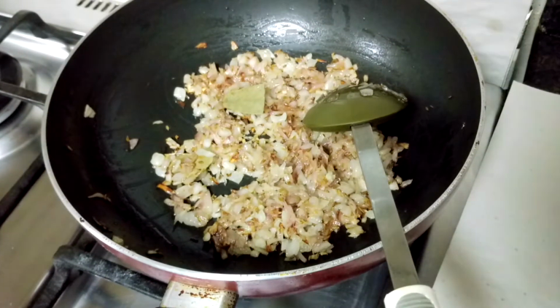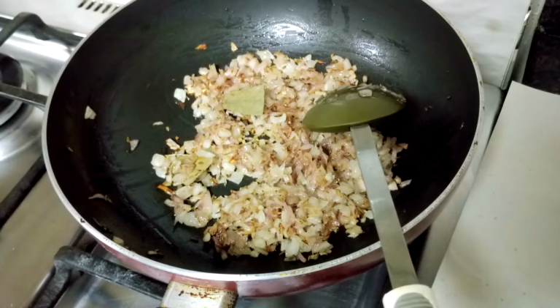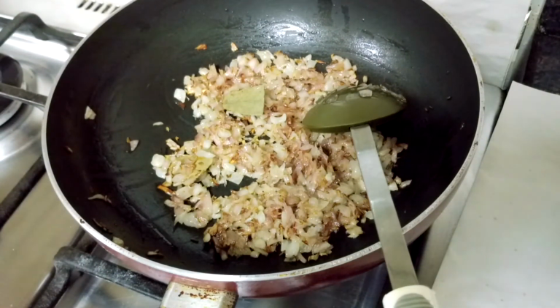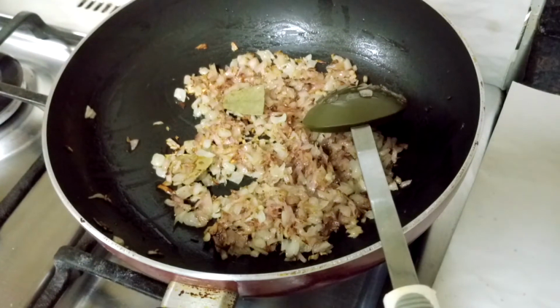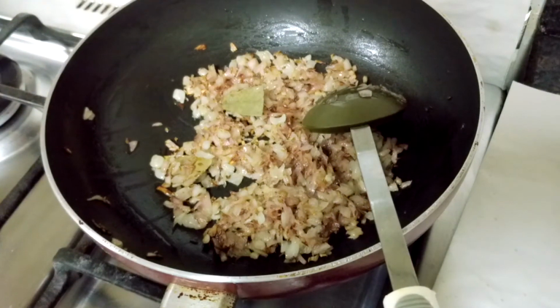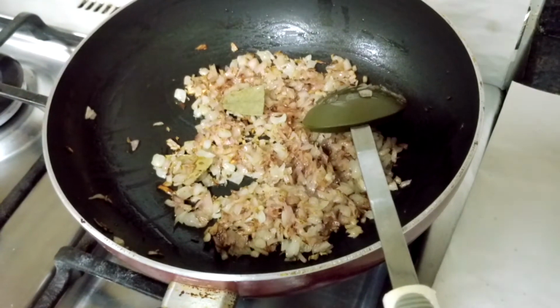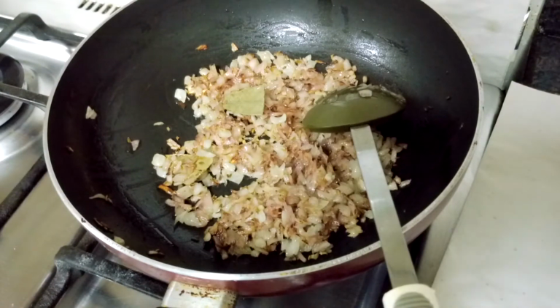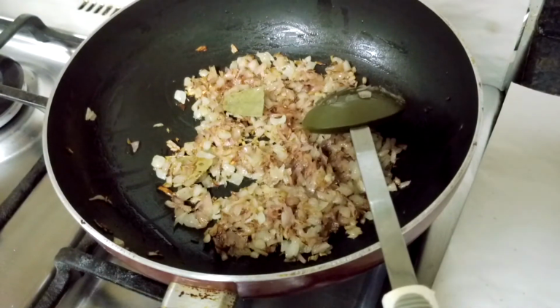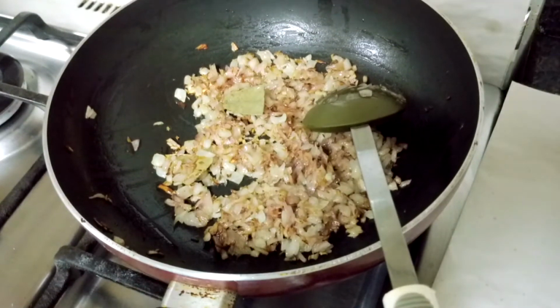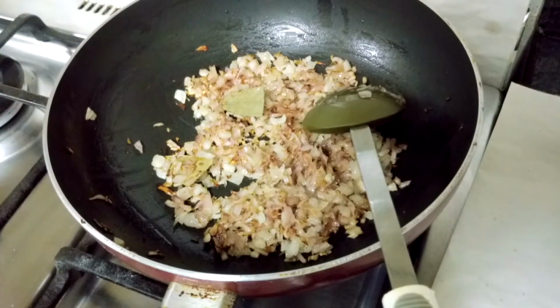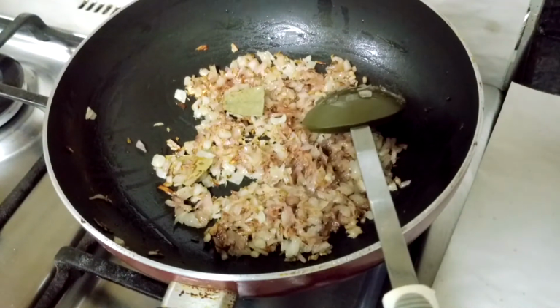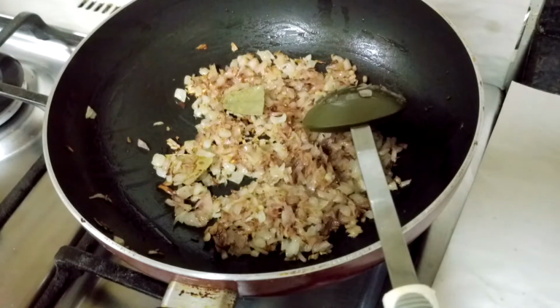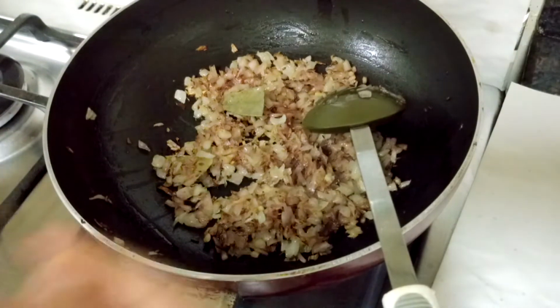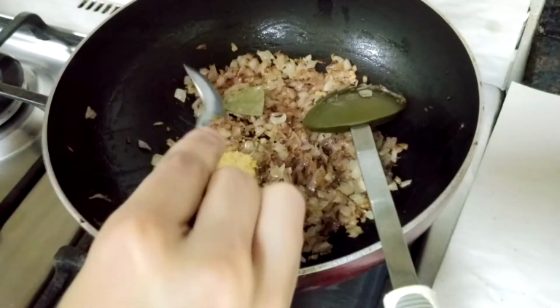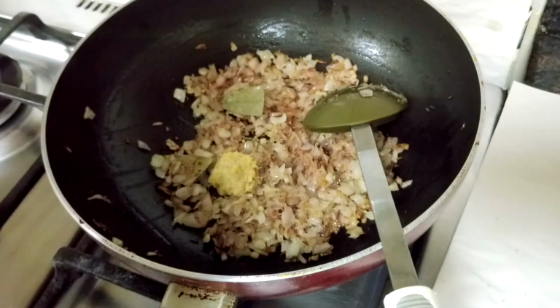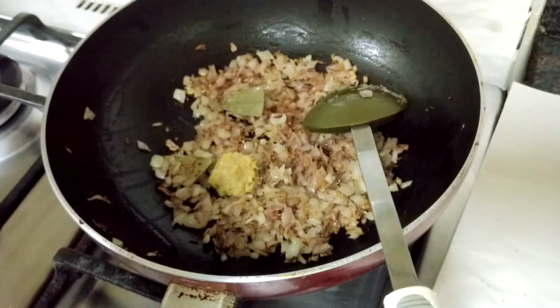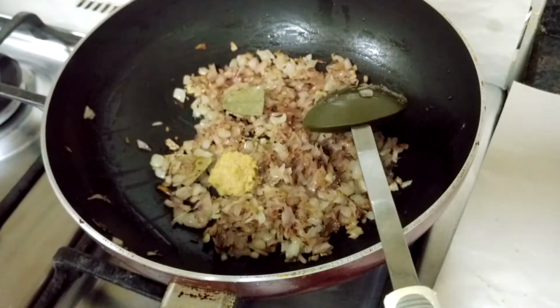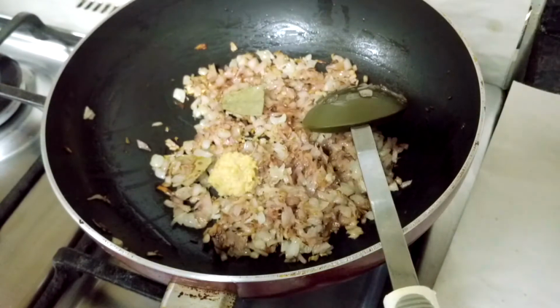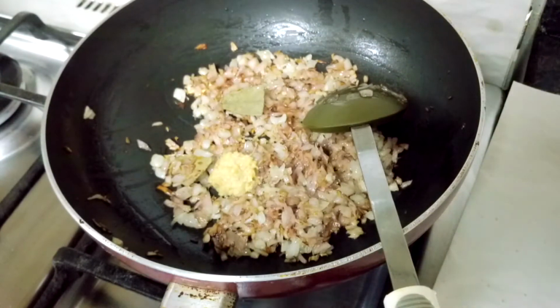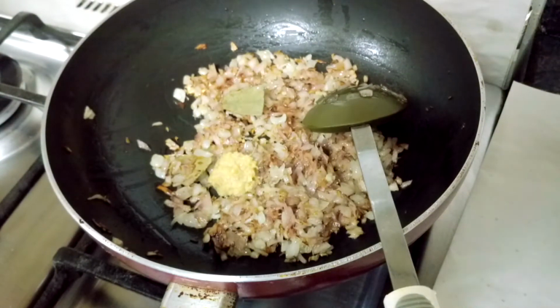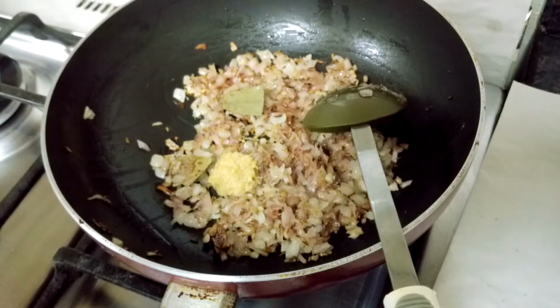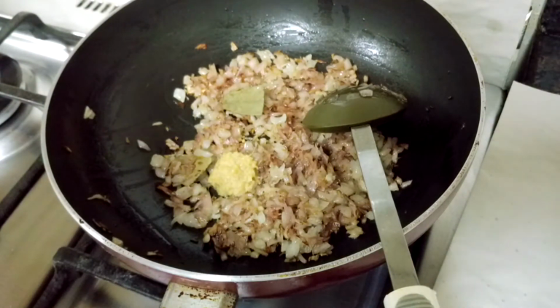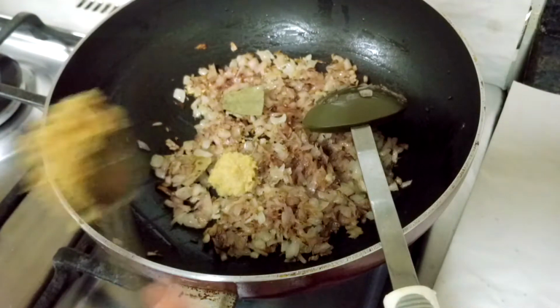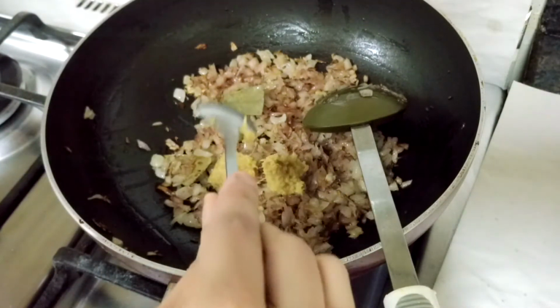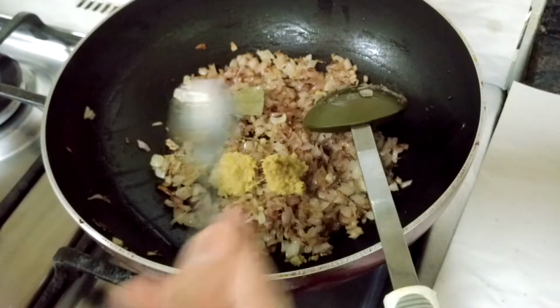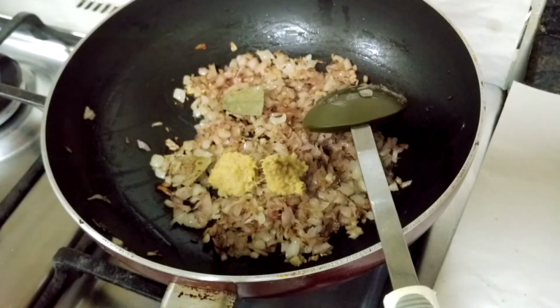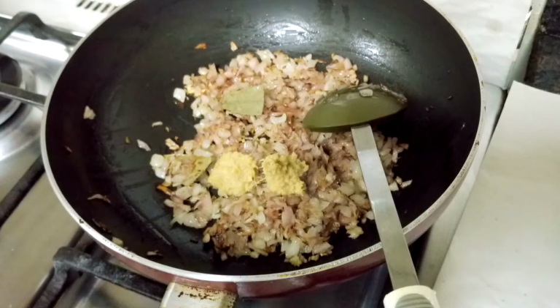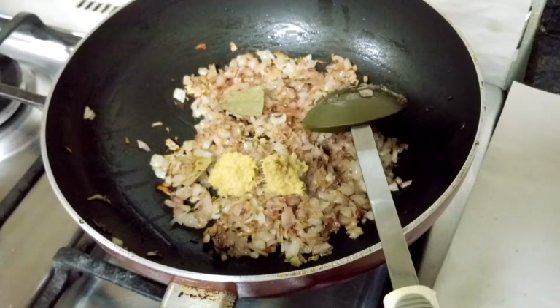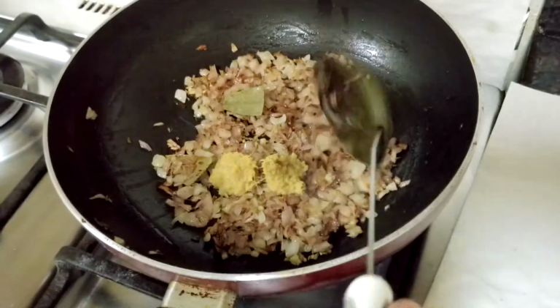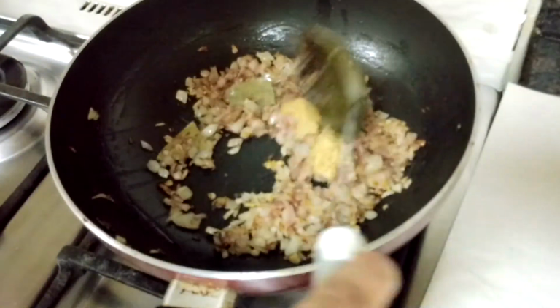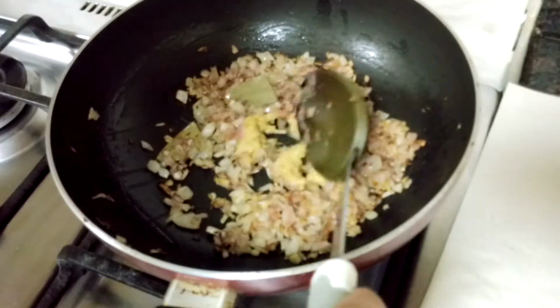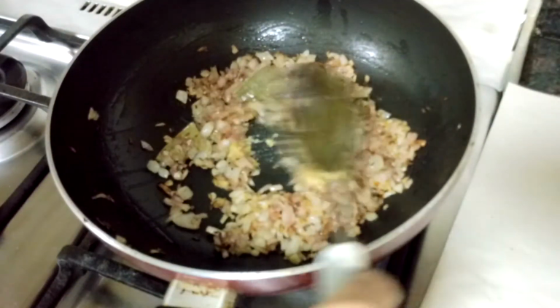The onion has turned transparent, so now I'll add ginger-garlic paste to this. Also note: for measurements of the ingredients, see the description box below this video. Mix this paste nicely.